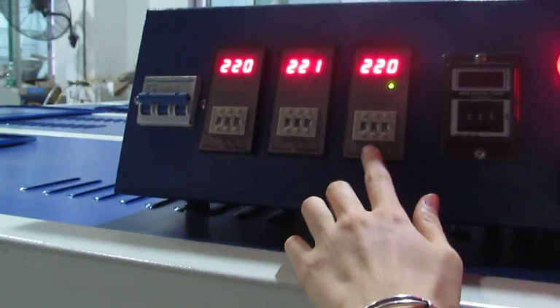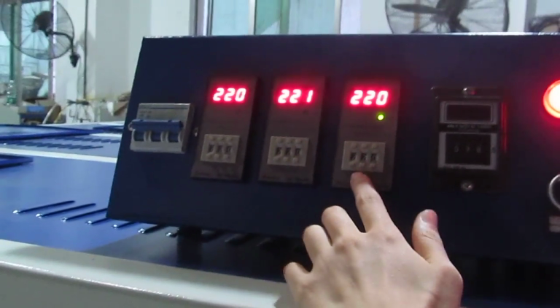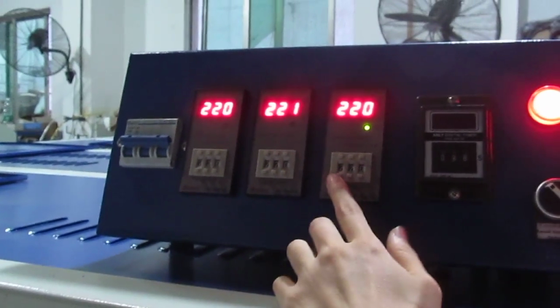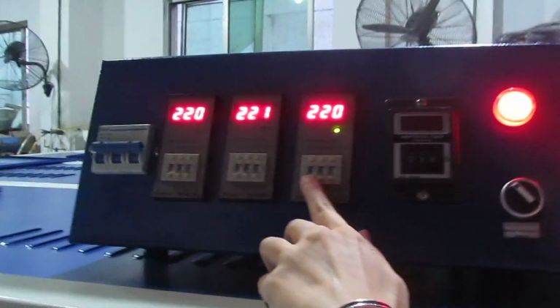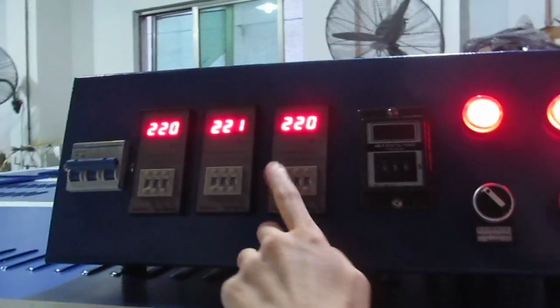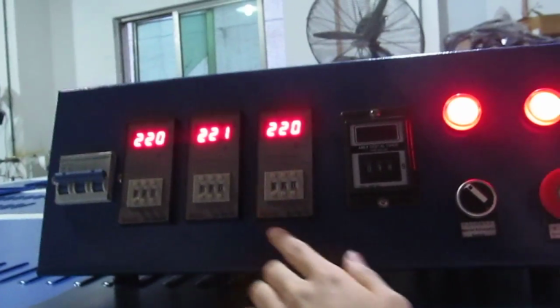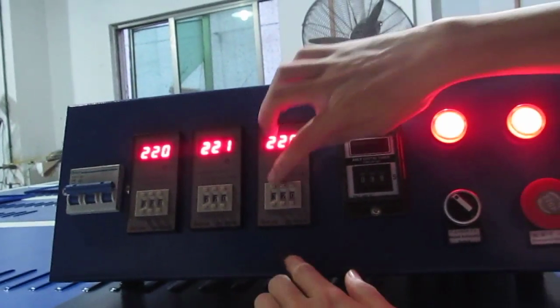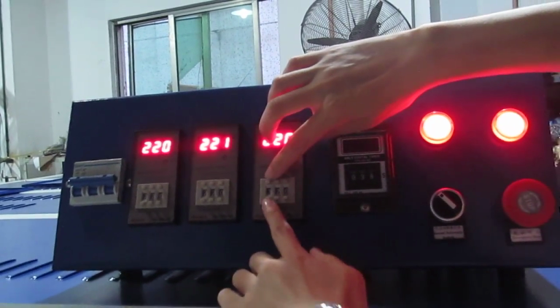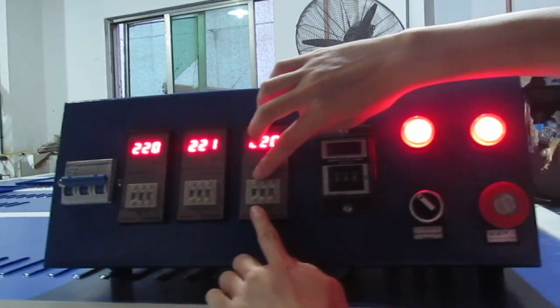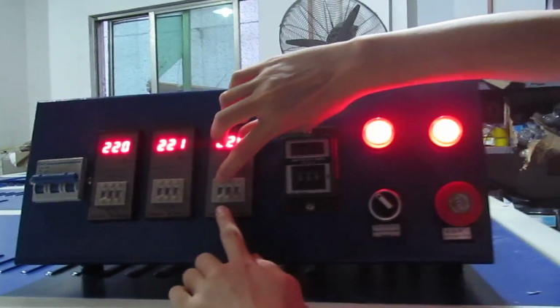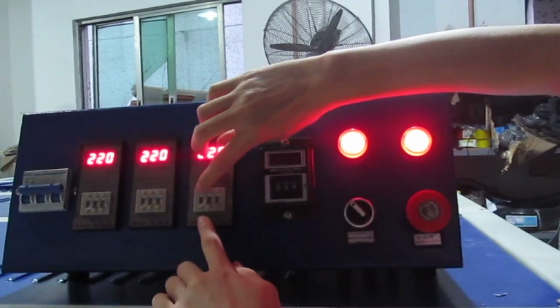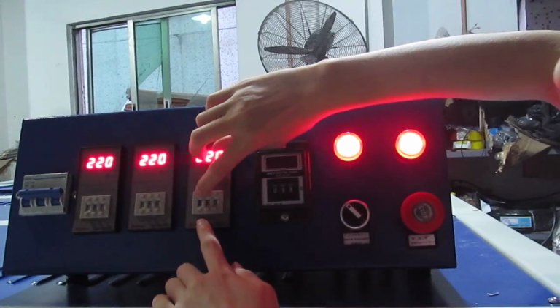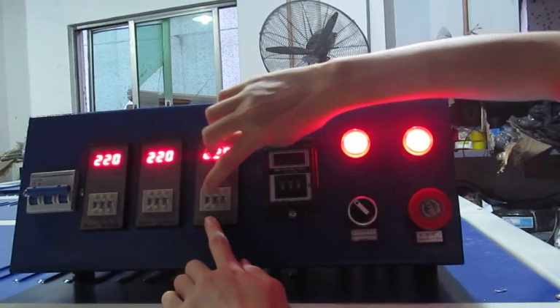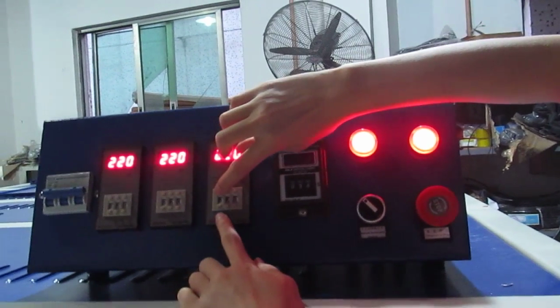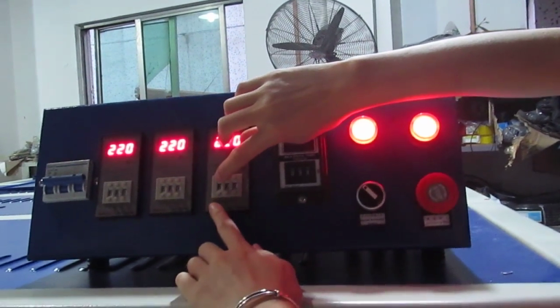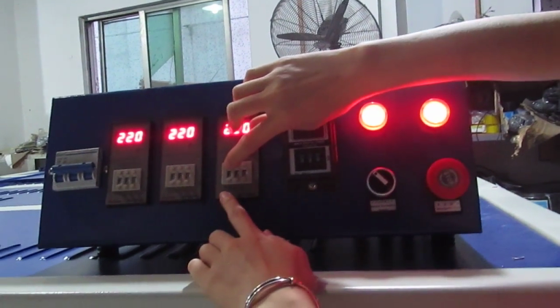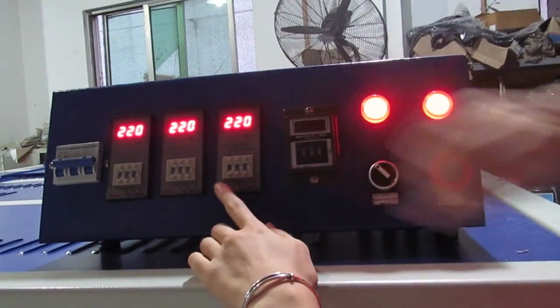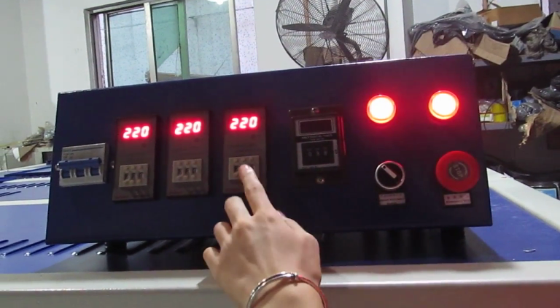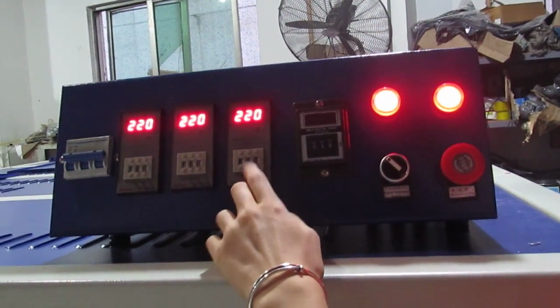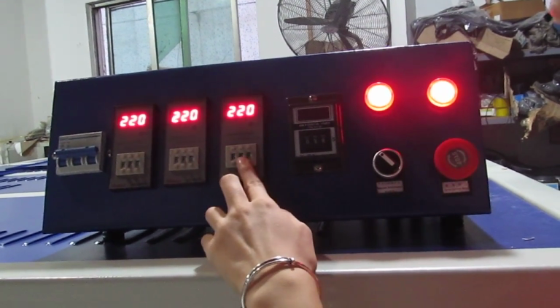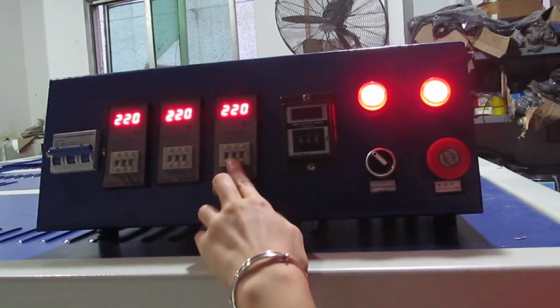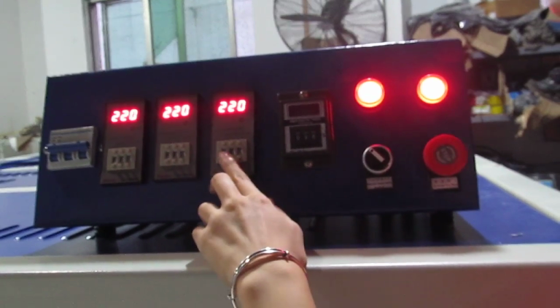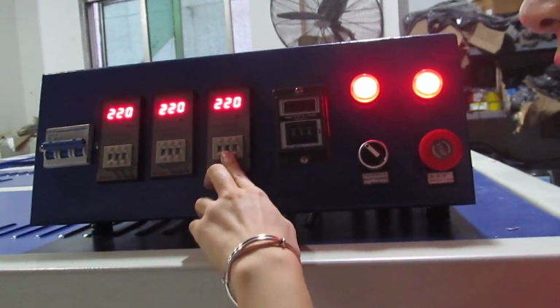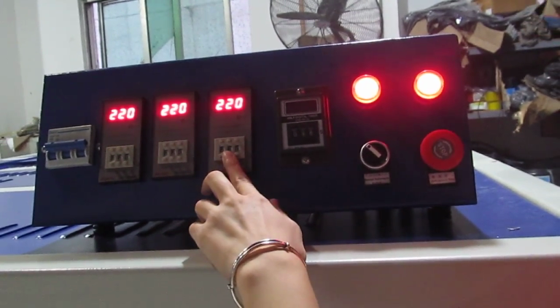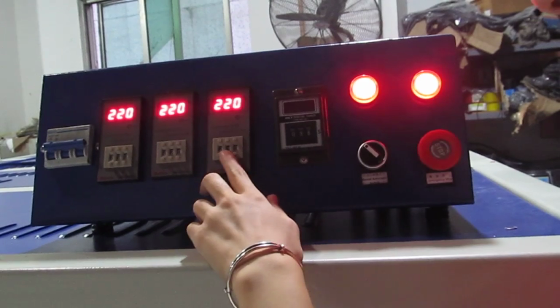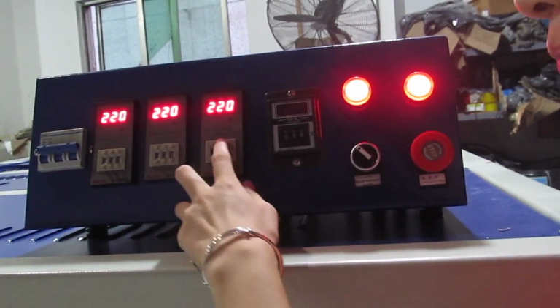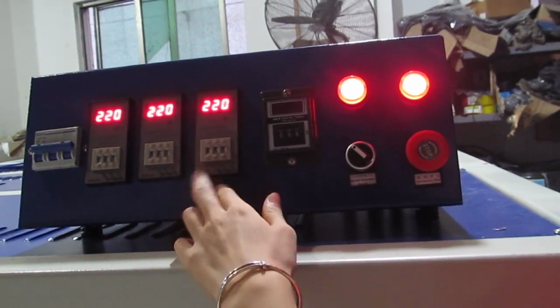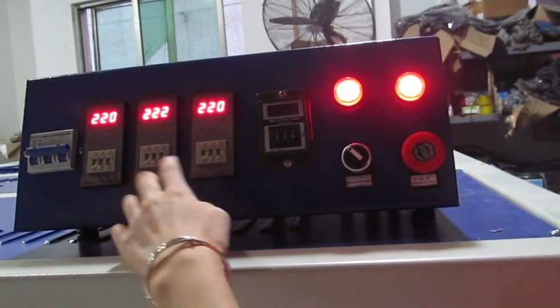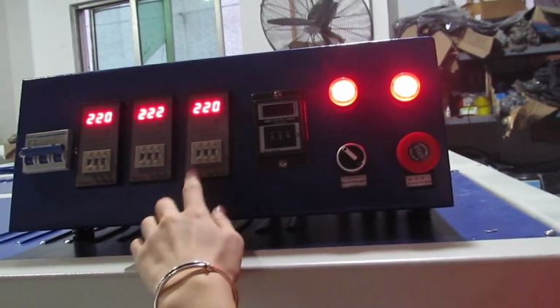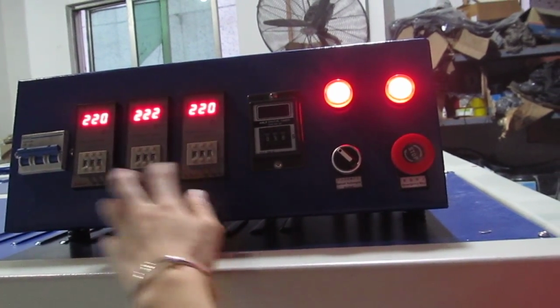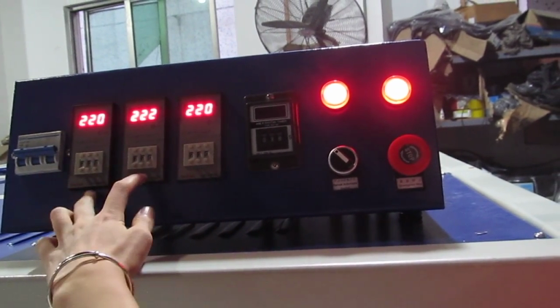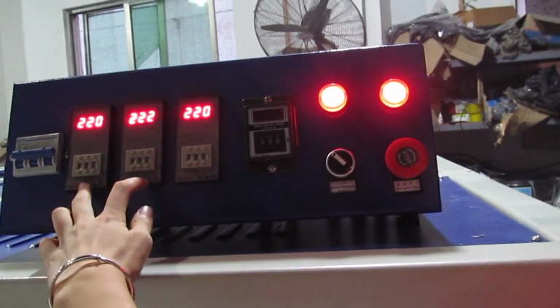You can adjust the pressure by pressing this up button and this down button to adjust the temperature degree. 220 will be fine.